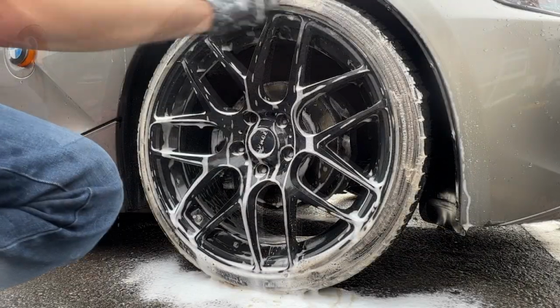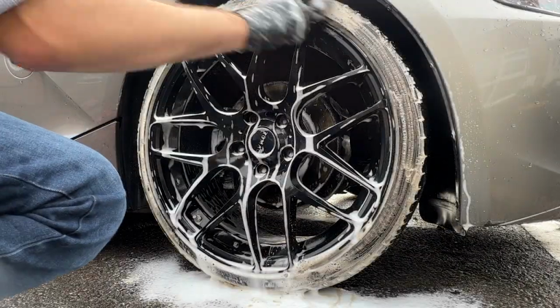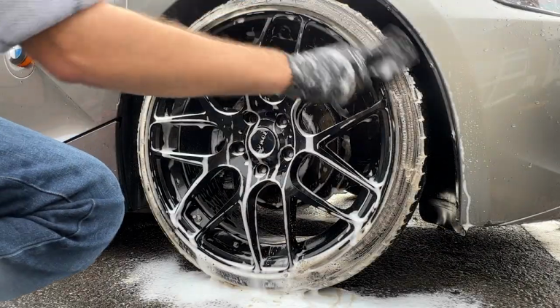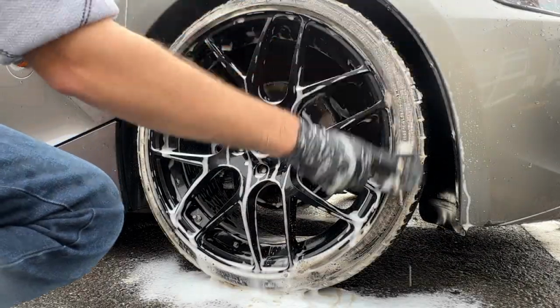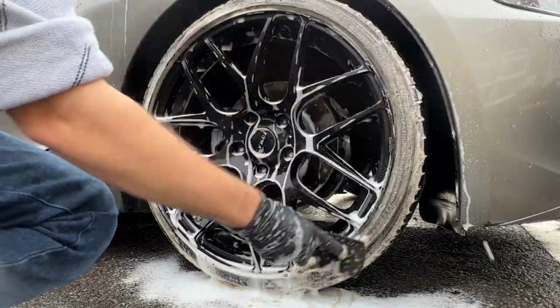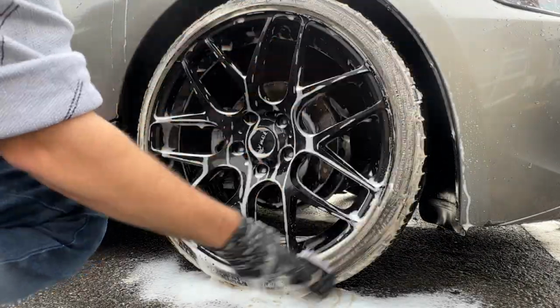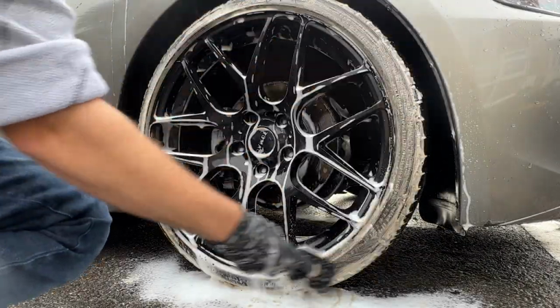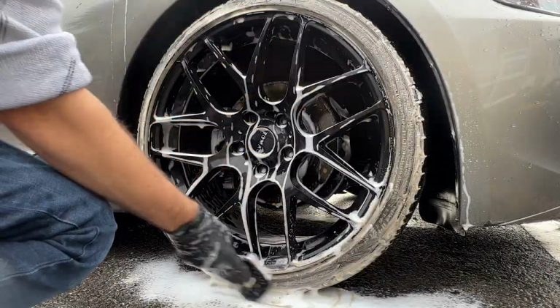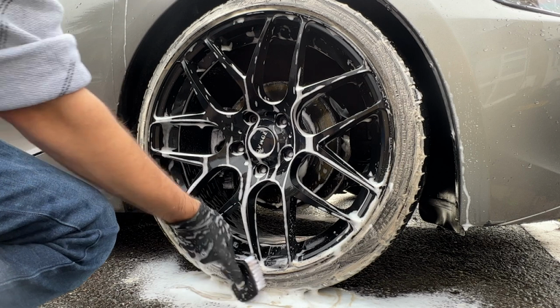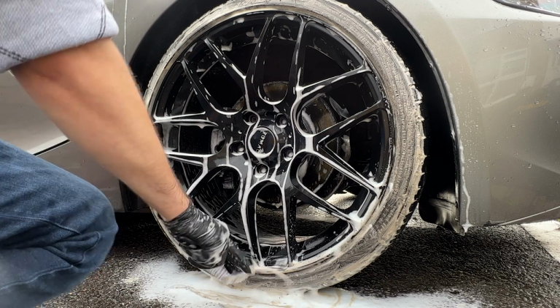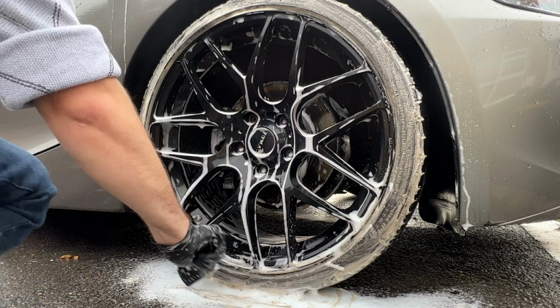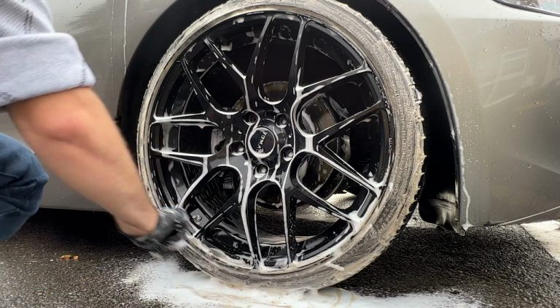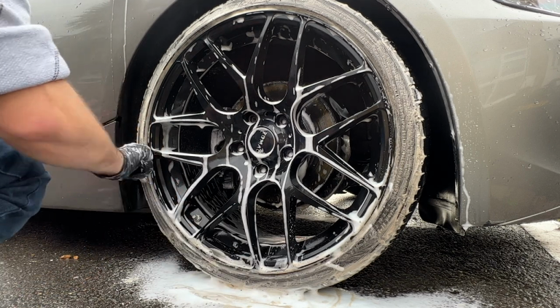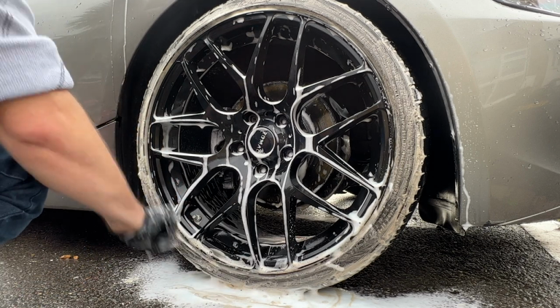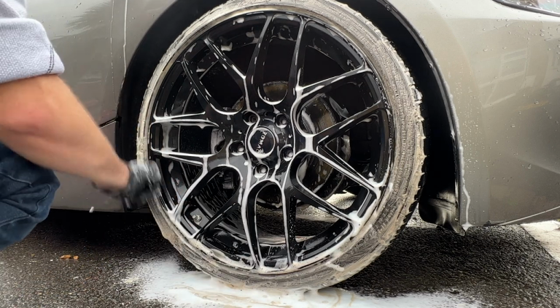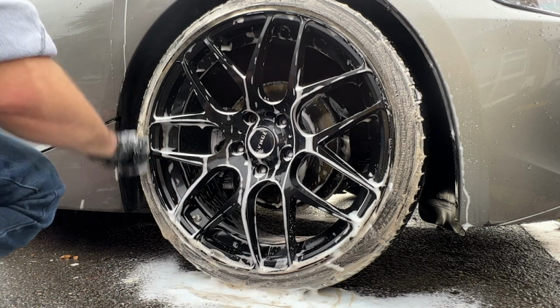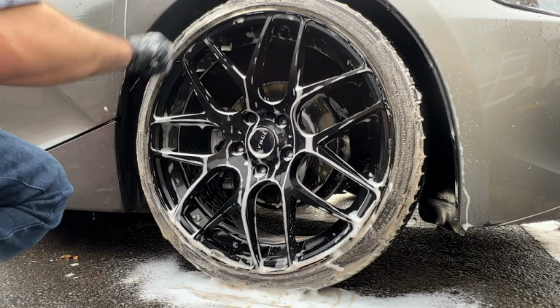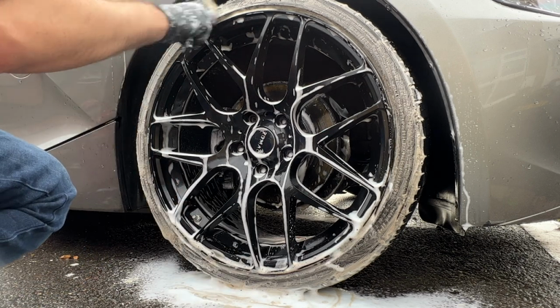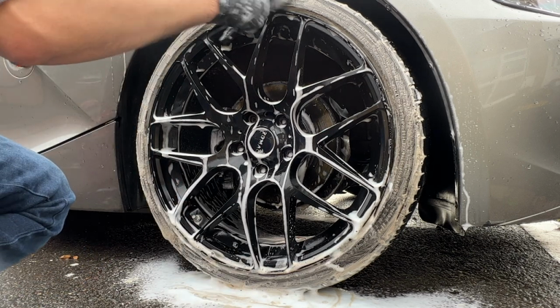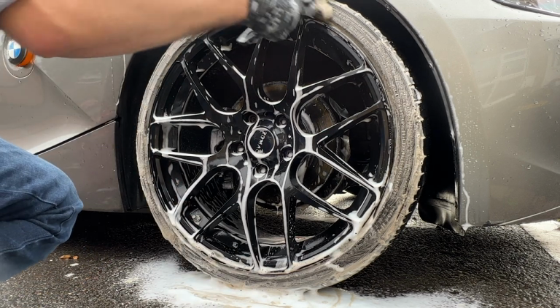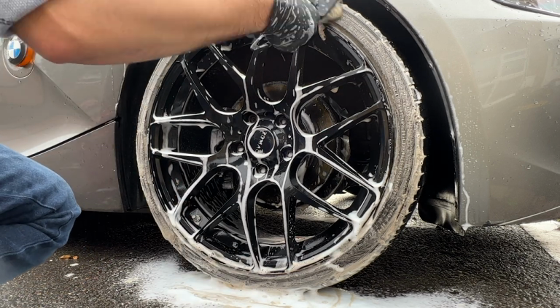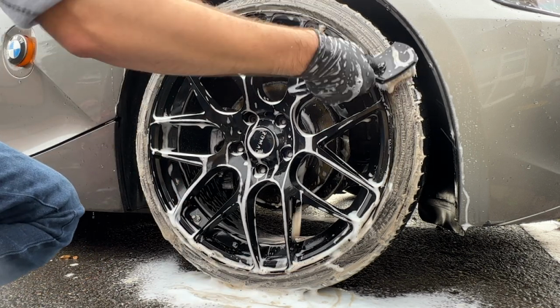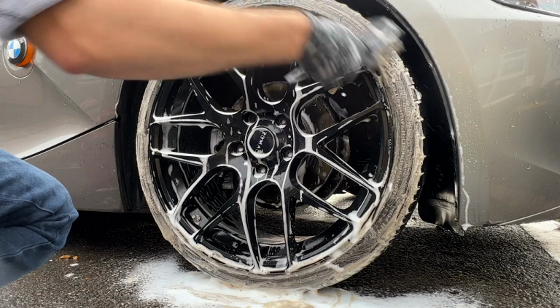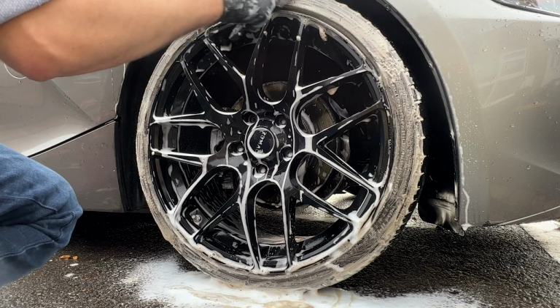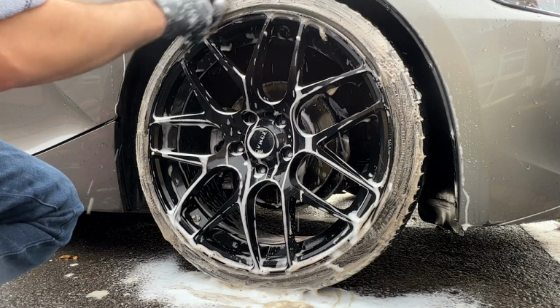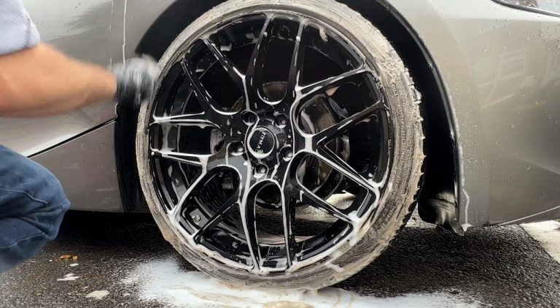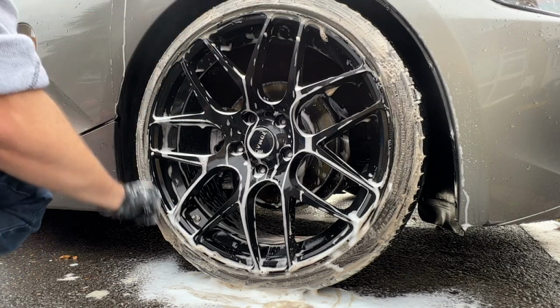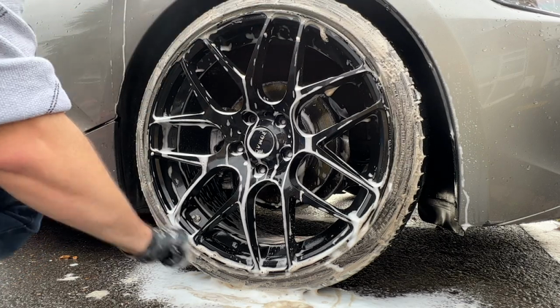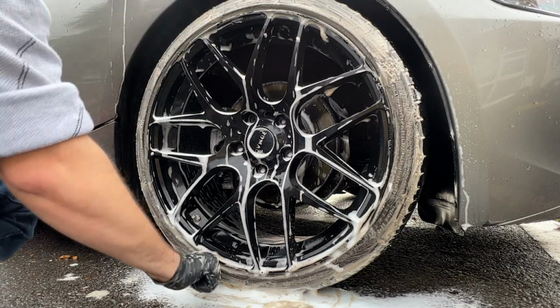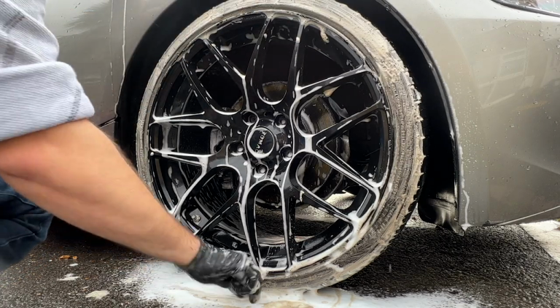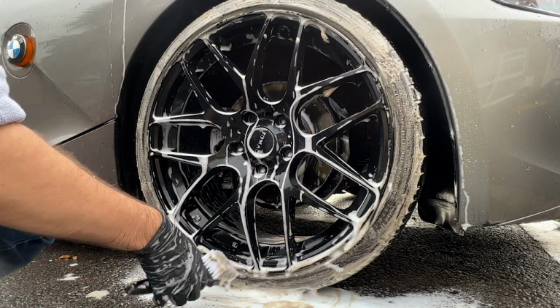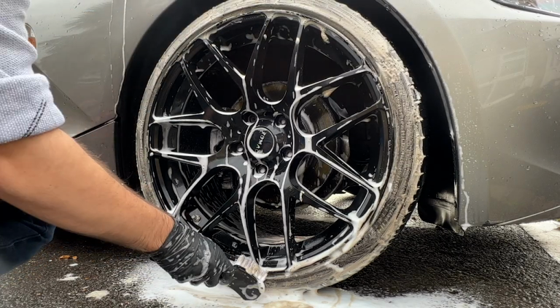The wheels were up next and were actually pretty clean. I've gone in with Autobrite's Wheel and Tire Cleaner at a 10-to-1 ratio in the IK Foam Pro 2. I like using this as it gives a really nice consistent thick foam.